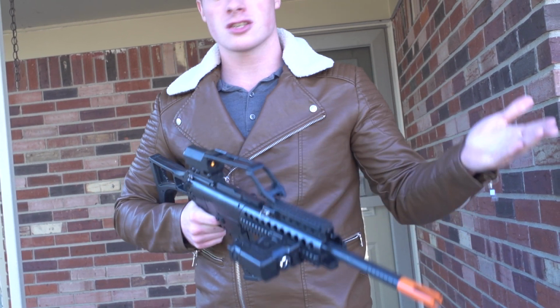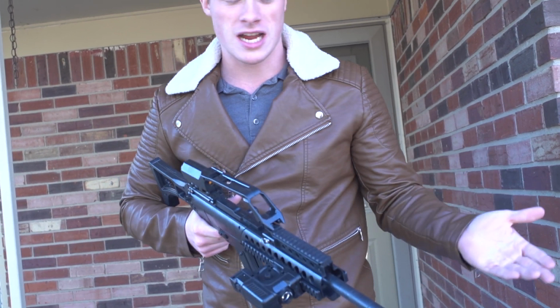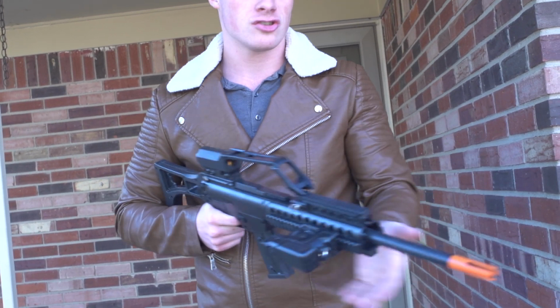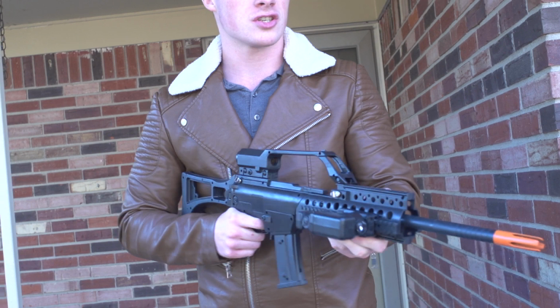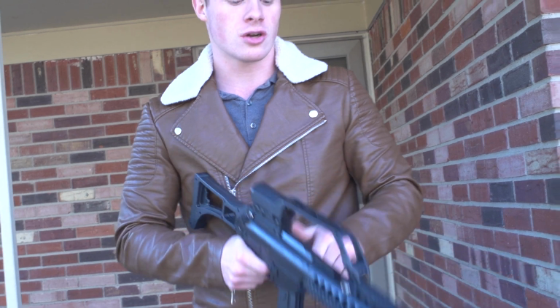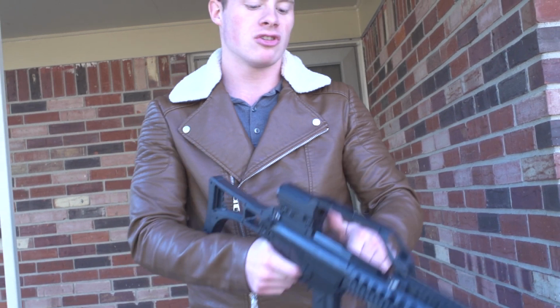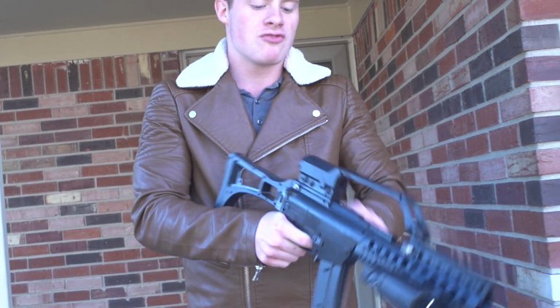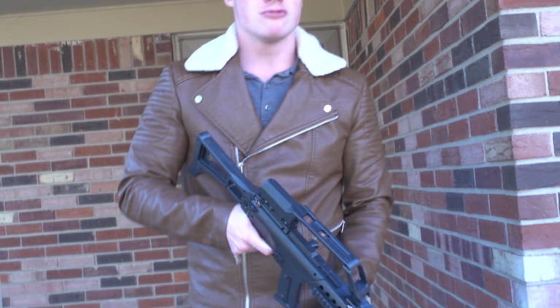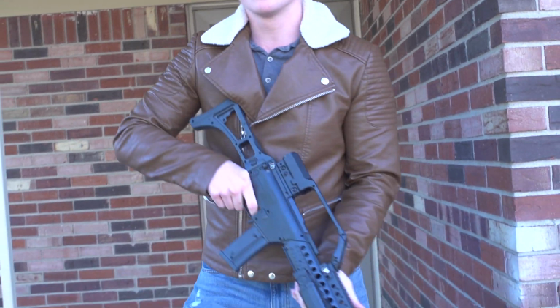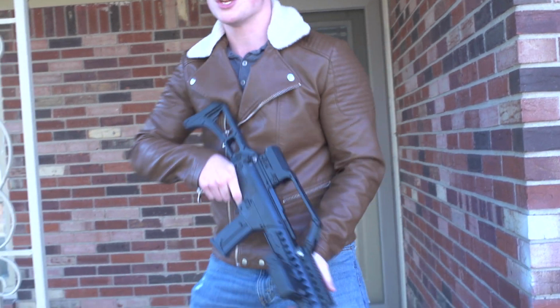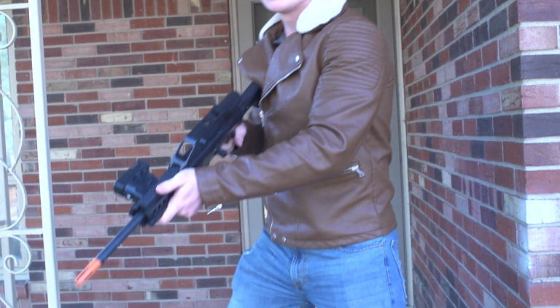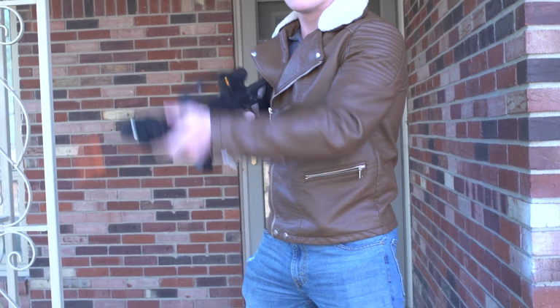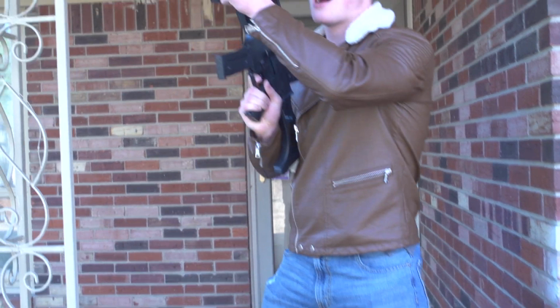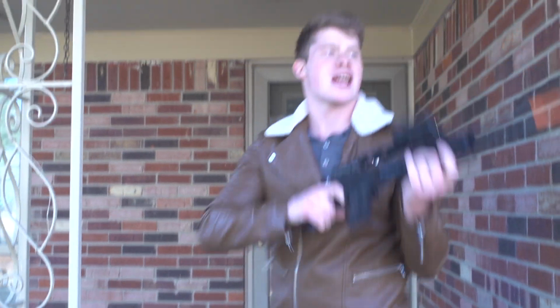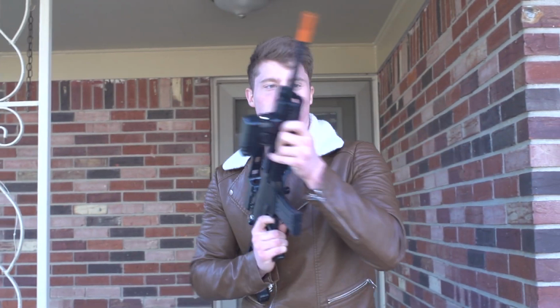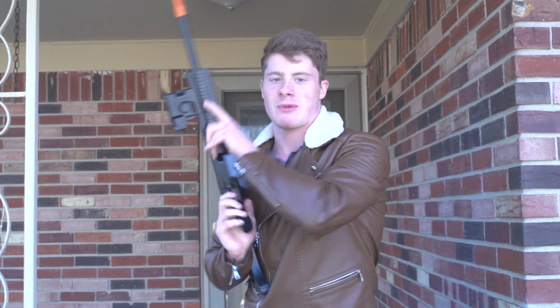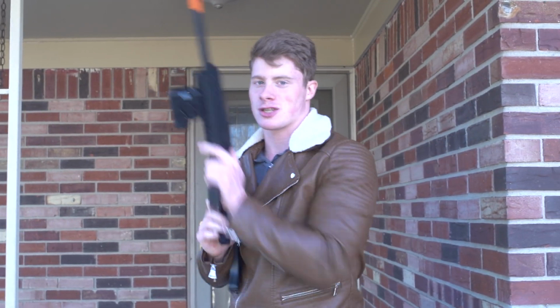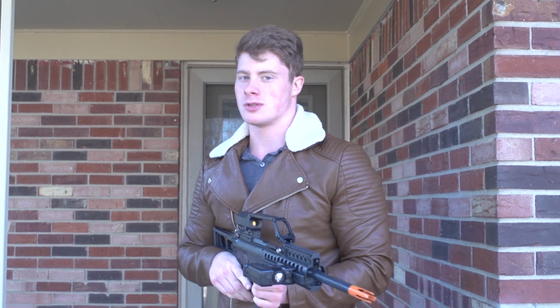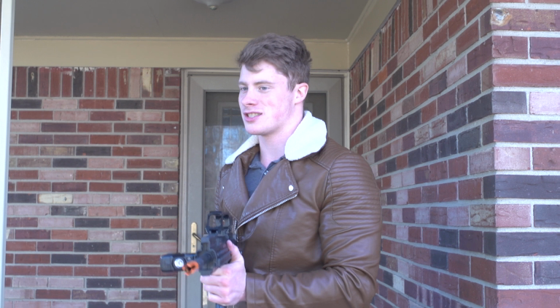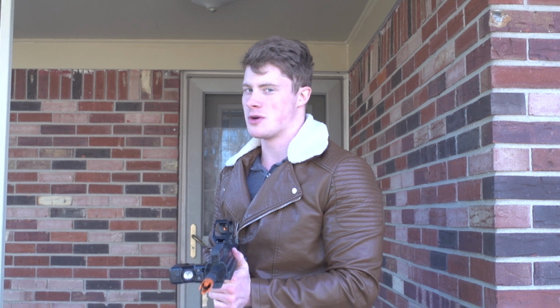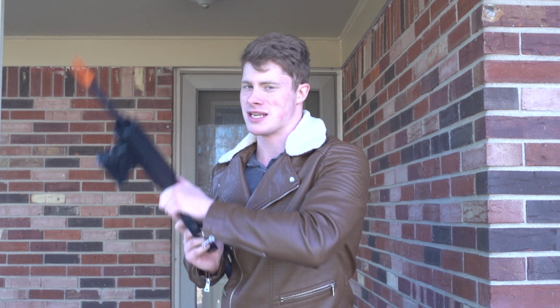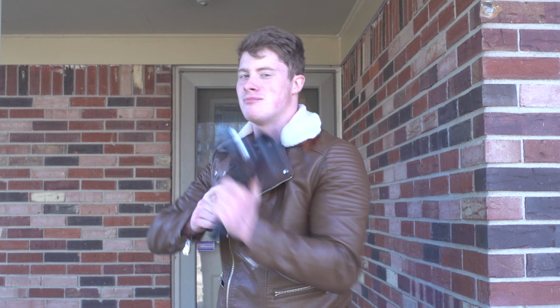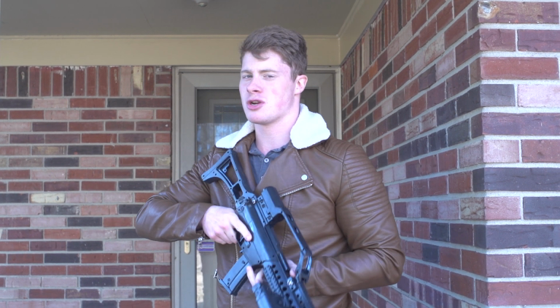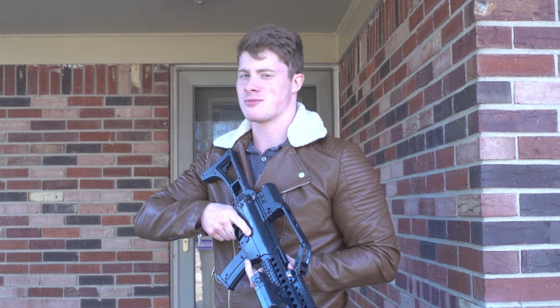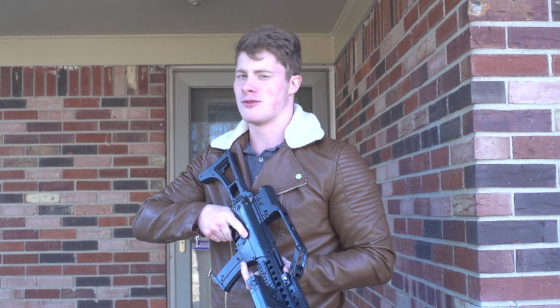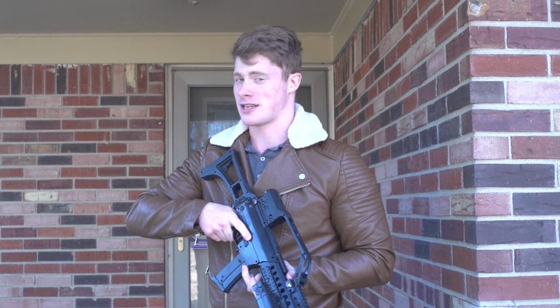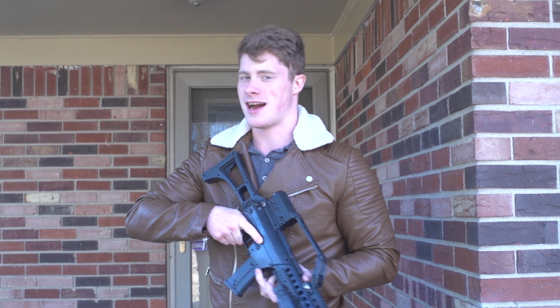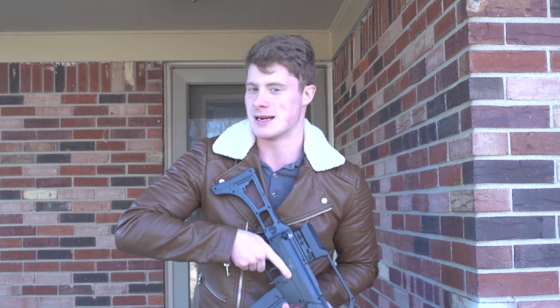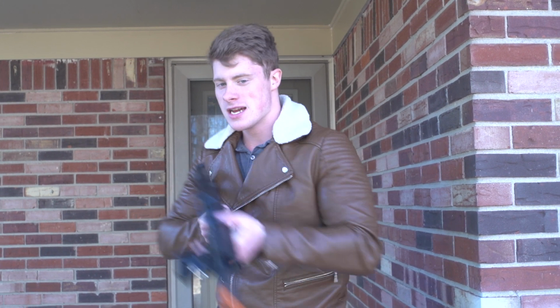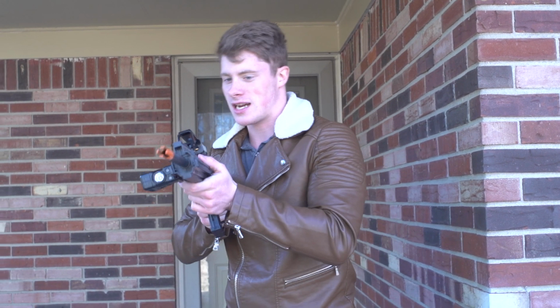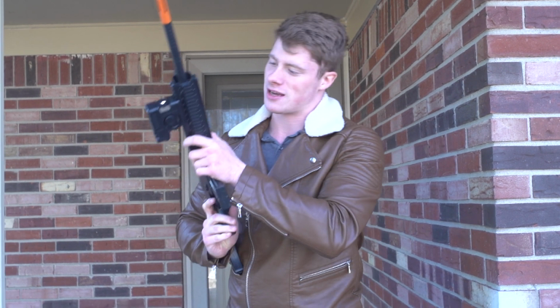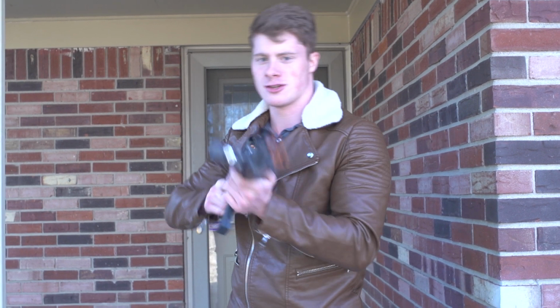This is just a spring-action G36C assault rifle. If you enjoyed the video, like, comment, and subscribe. I feel like a stormtrooper because I always miss. My name is Joe Hodge from History Reviews and I am signing out. I think it's loaded.